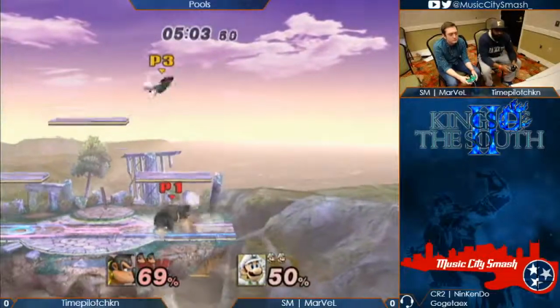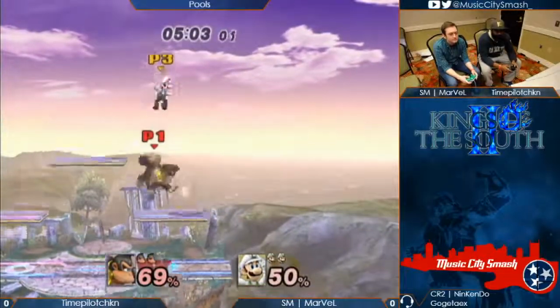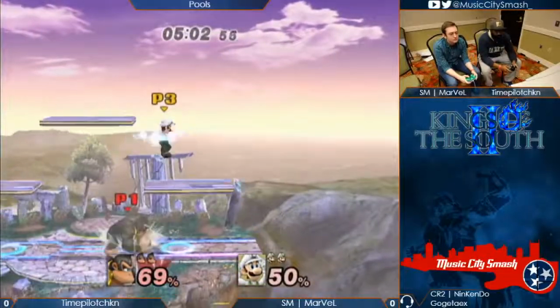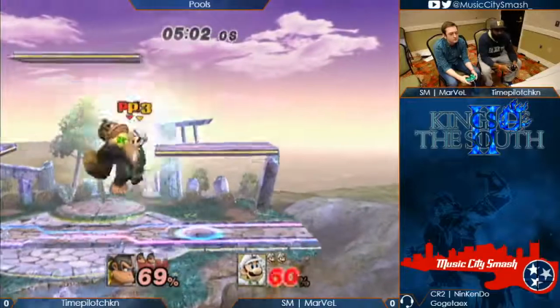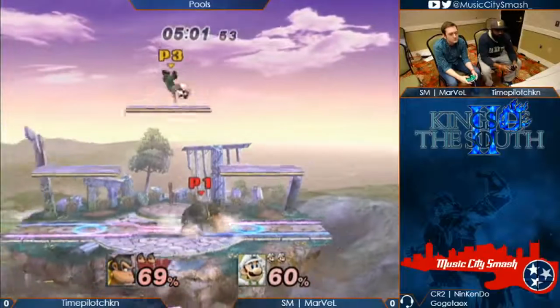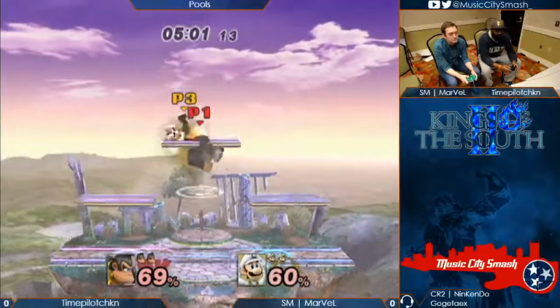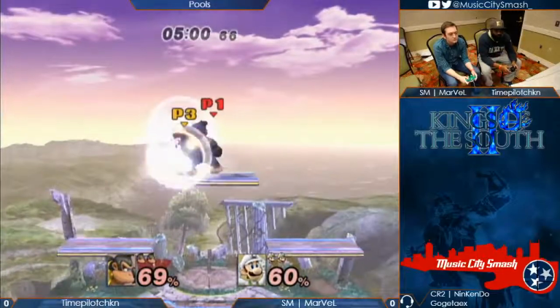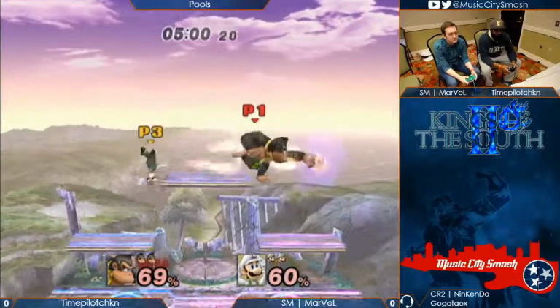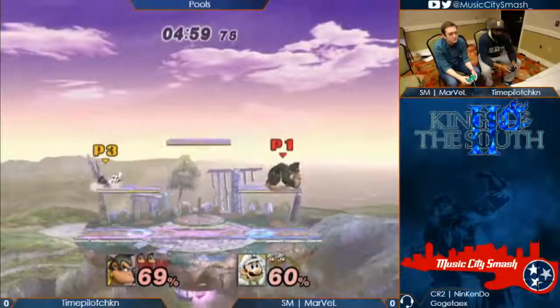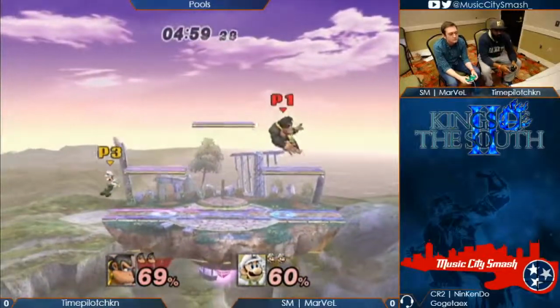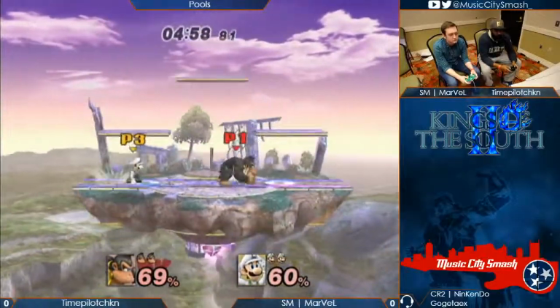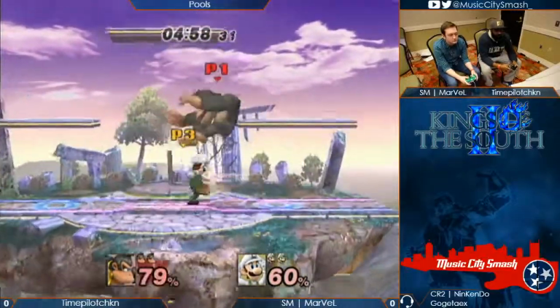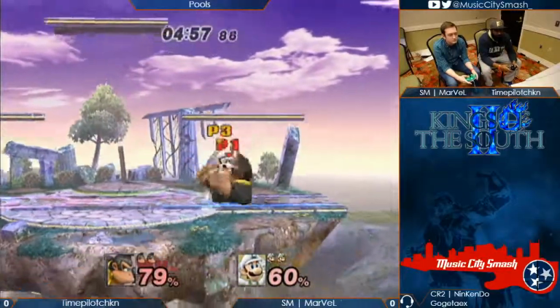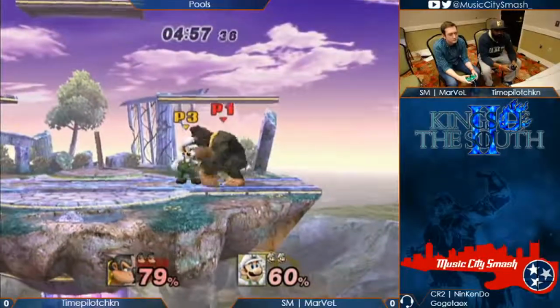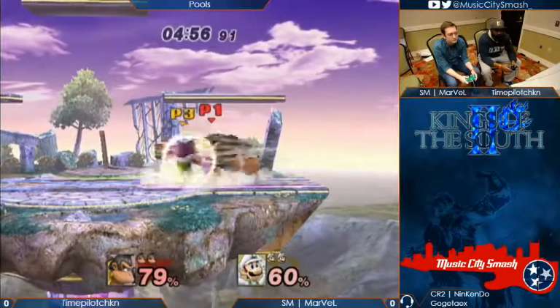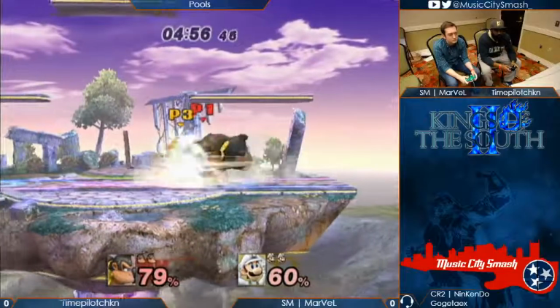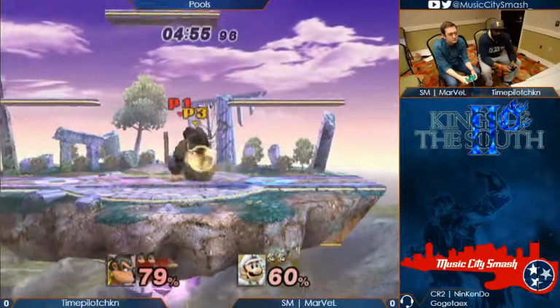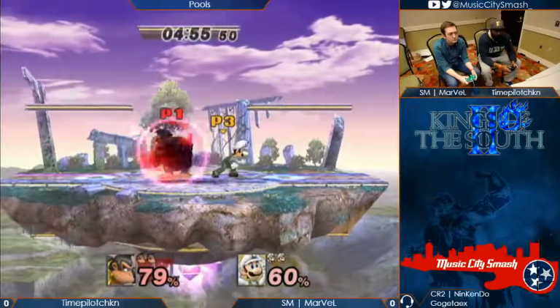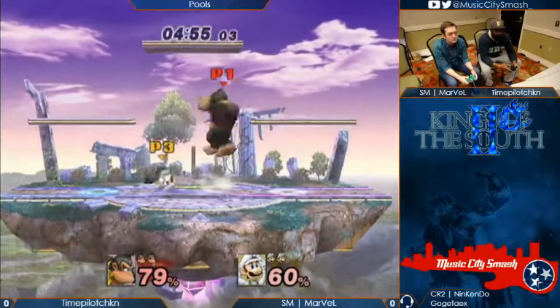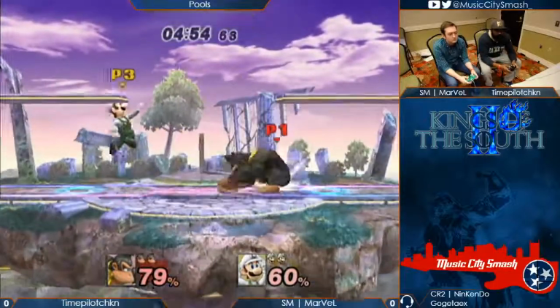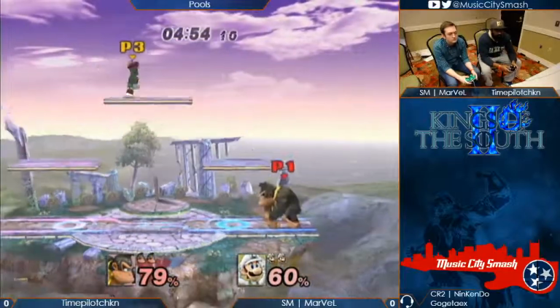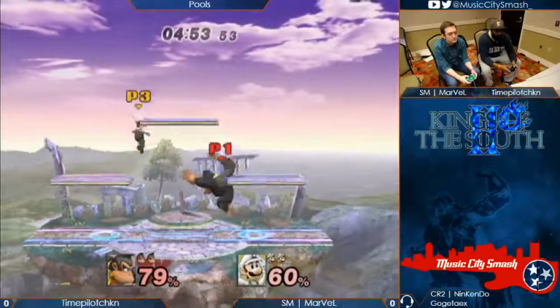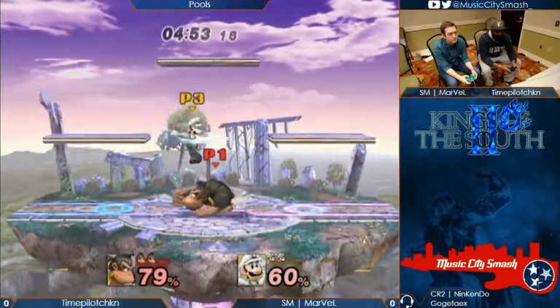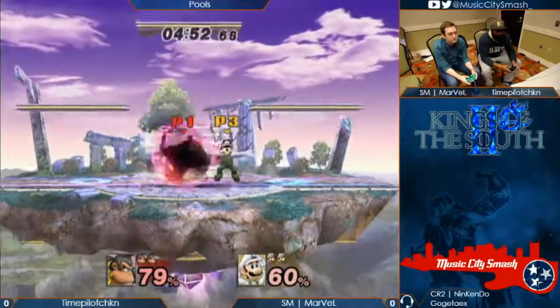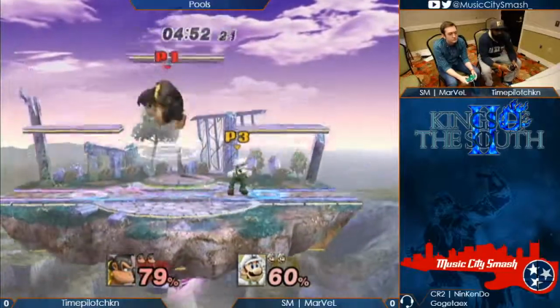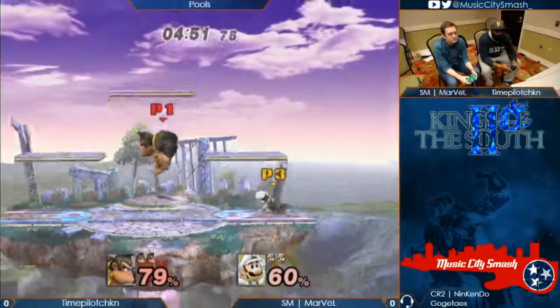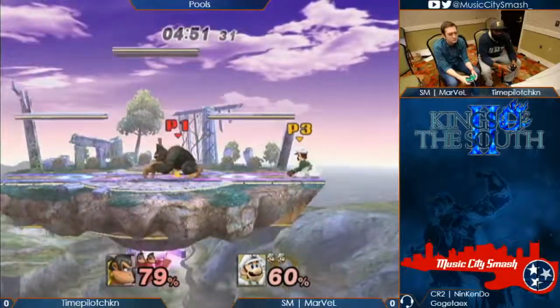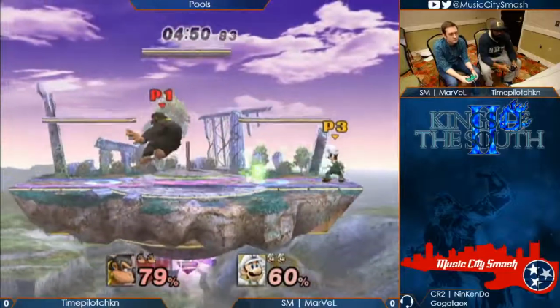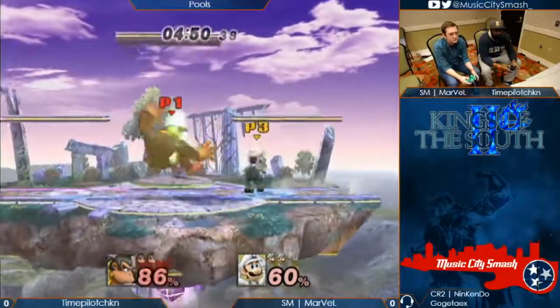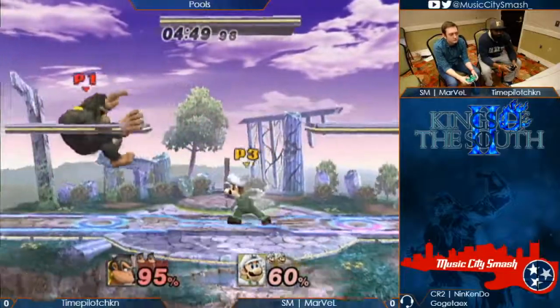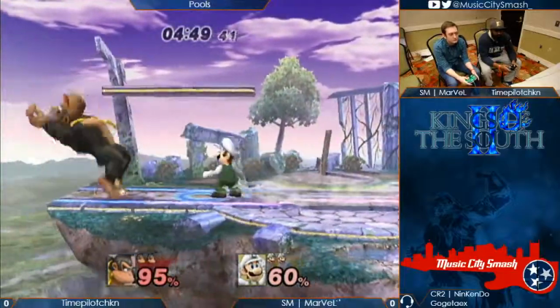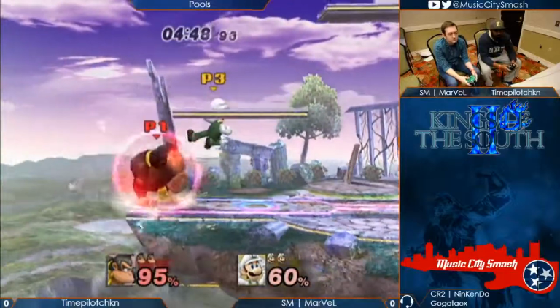It's almost like the up air combo — instead of three up airs, you get three nairs. How safe is that on the shield? Not safe at all — you want to fade back. Luigi's player just didn't turn around and punish him for it.